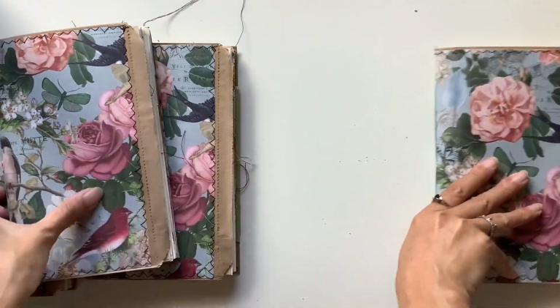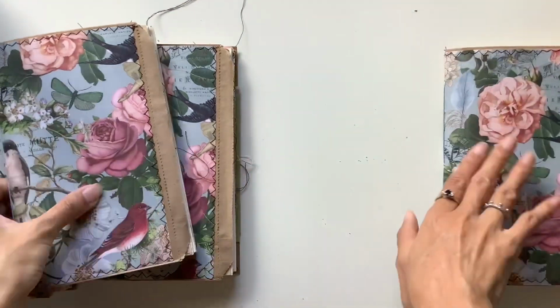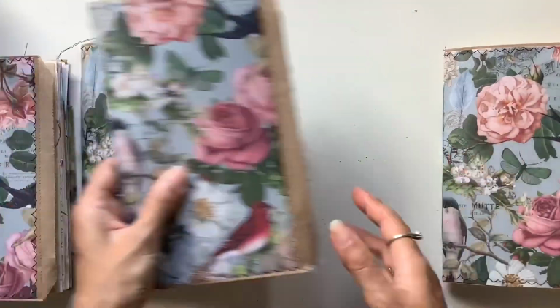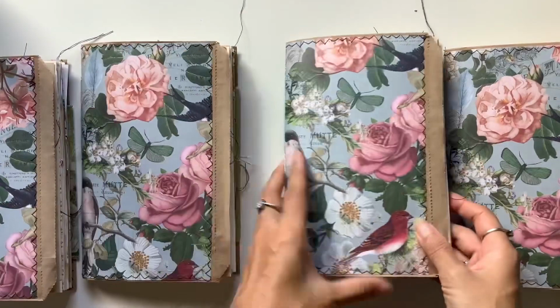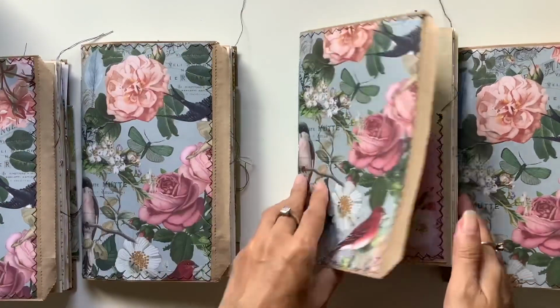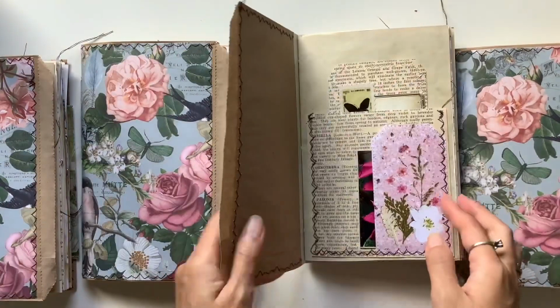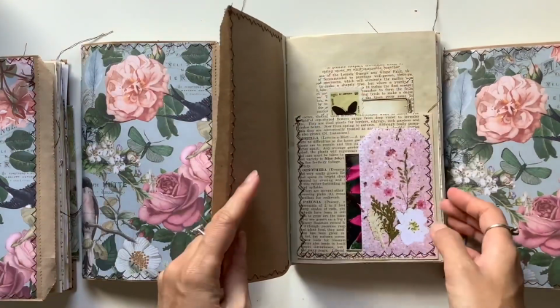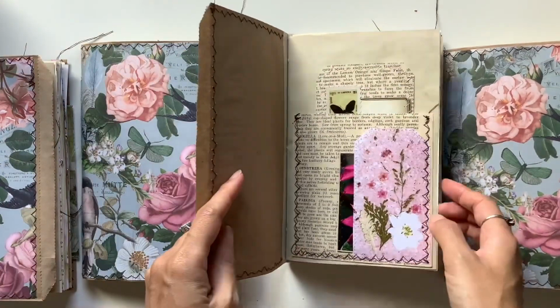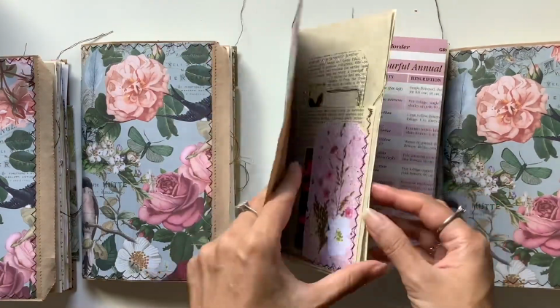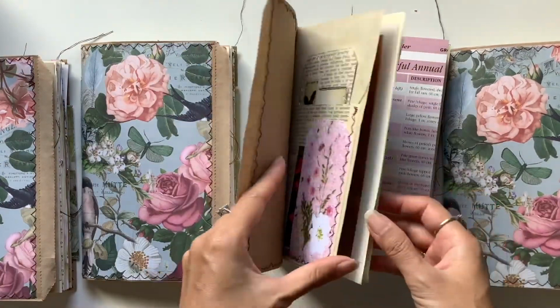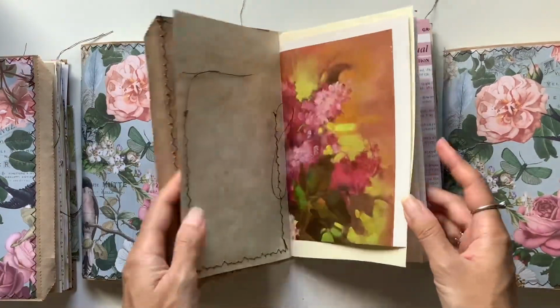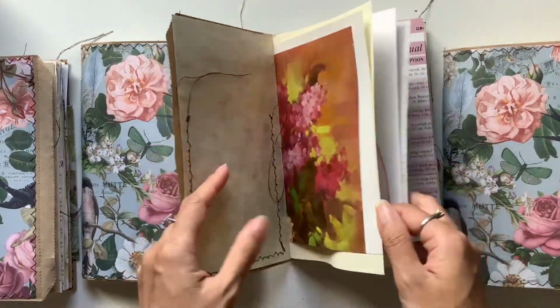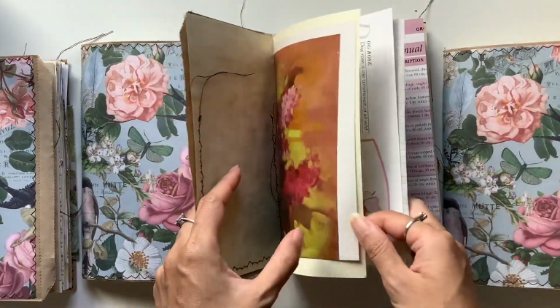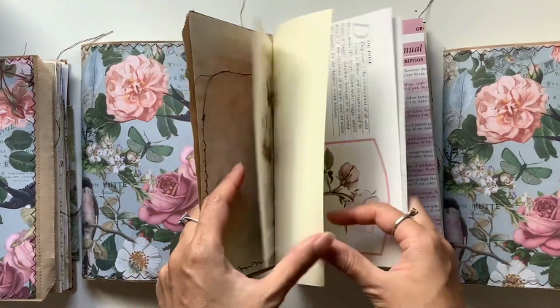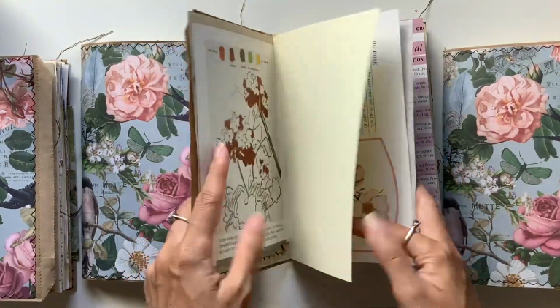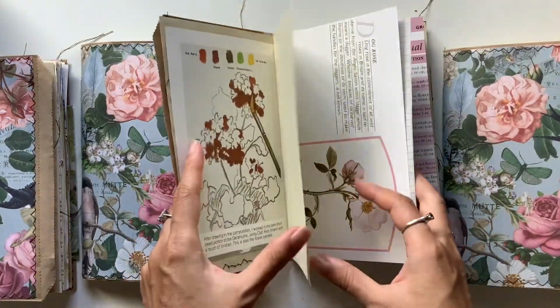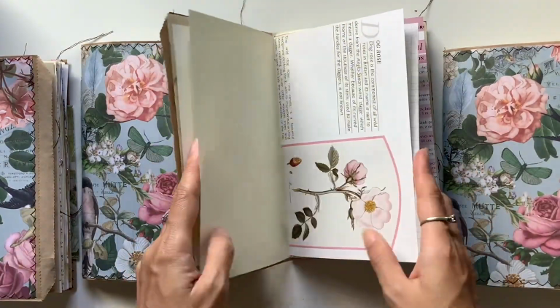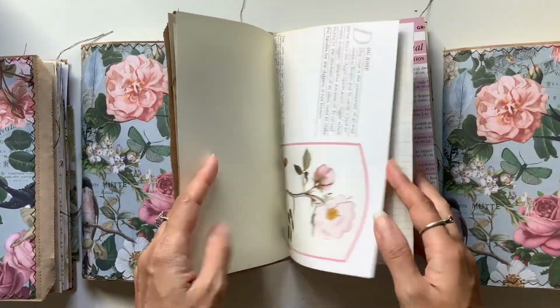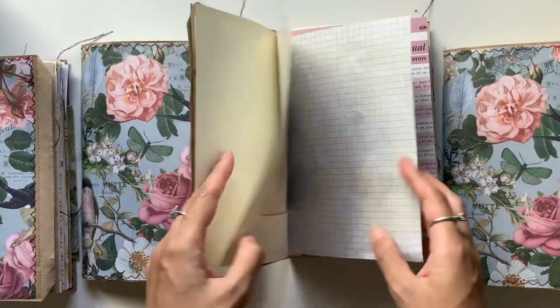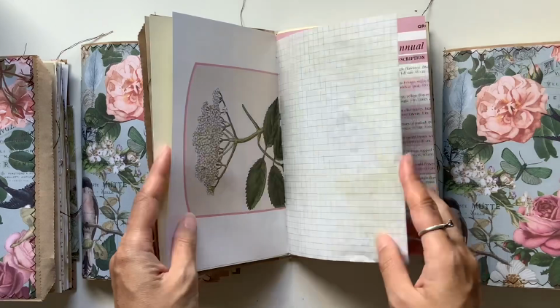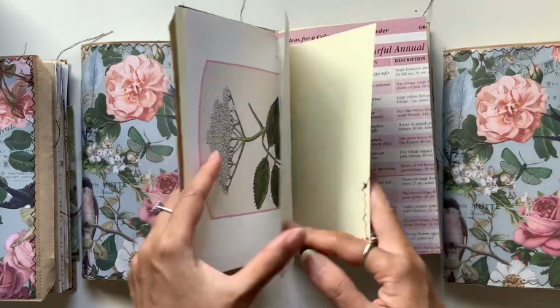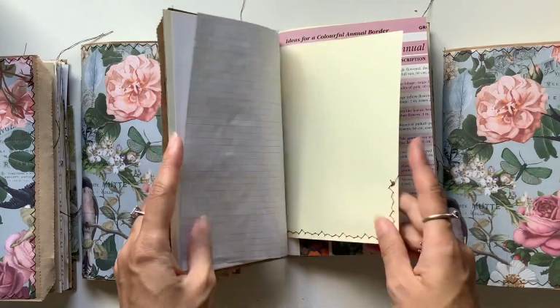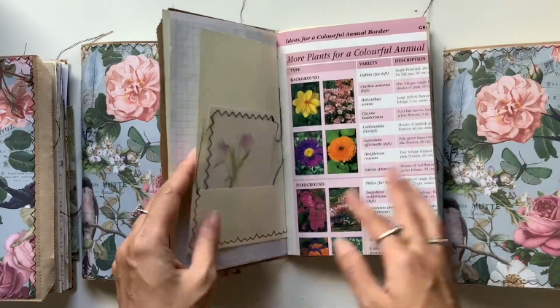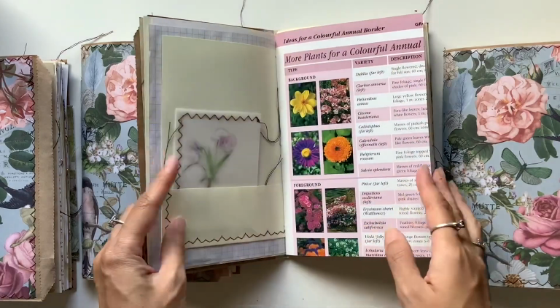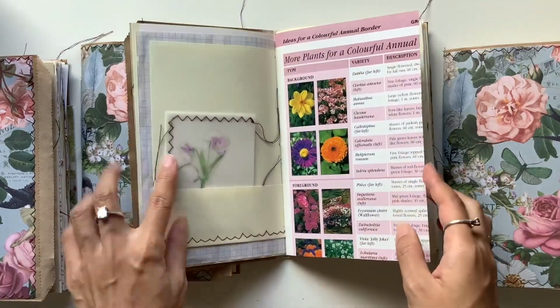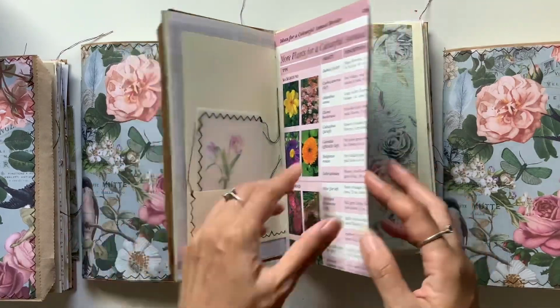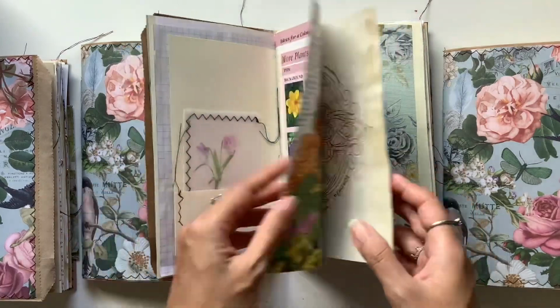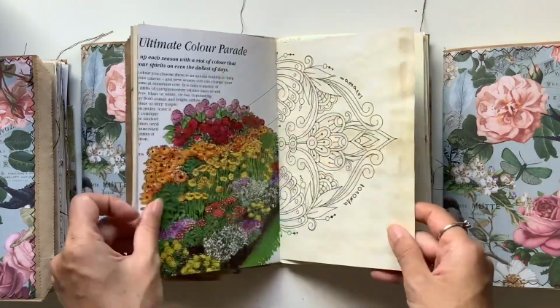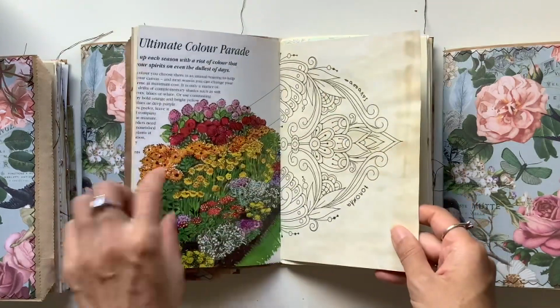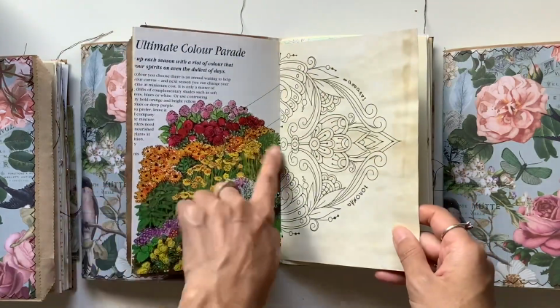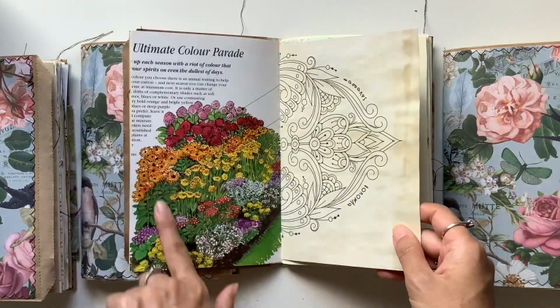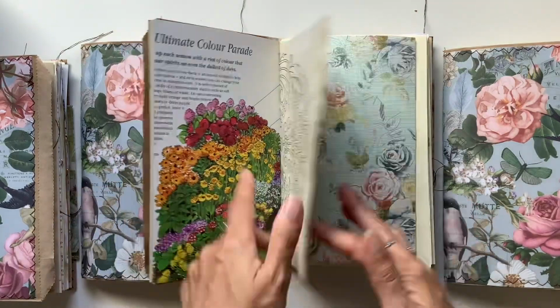Let's do a quick look through of these ones. So this is the pink one. Where possible I put pink in here. Gorgeous.